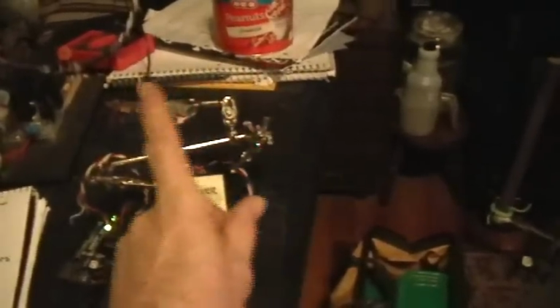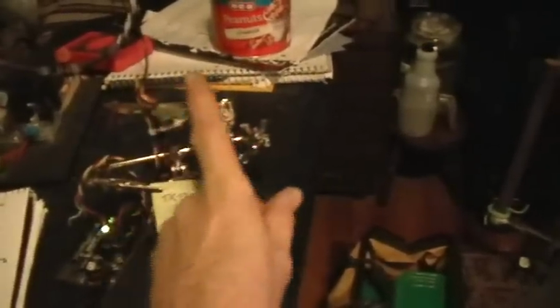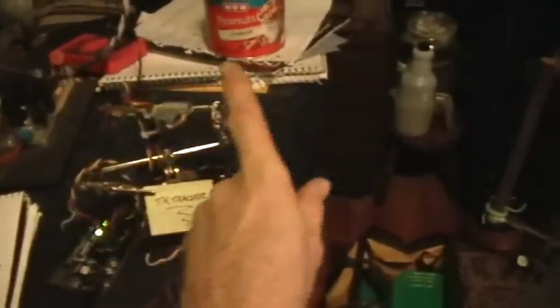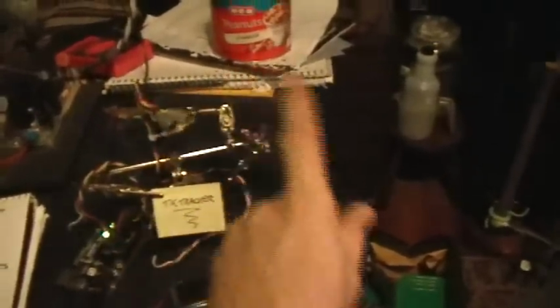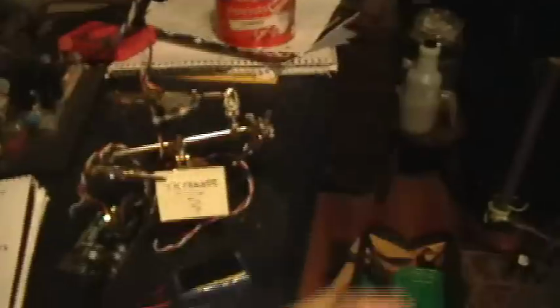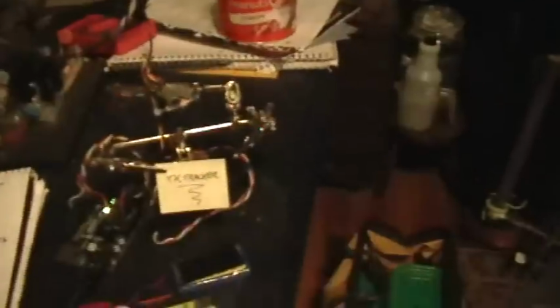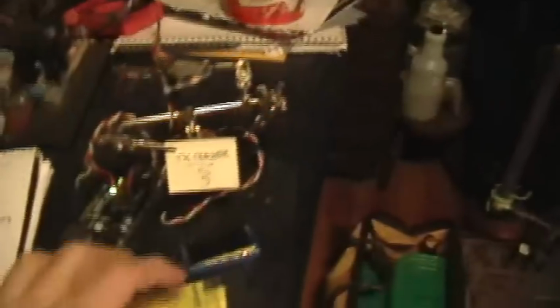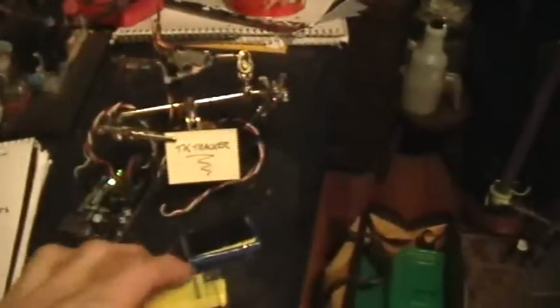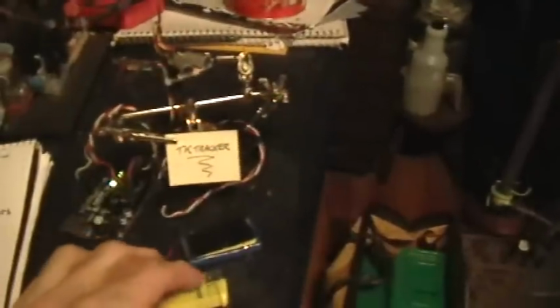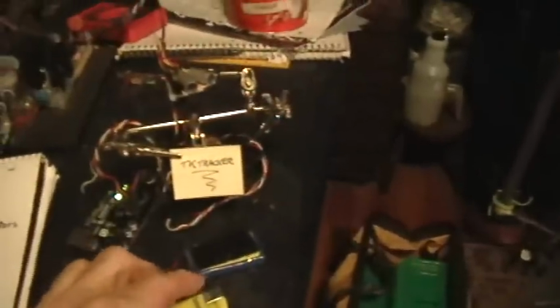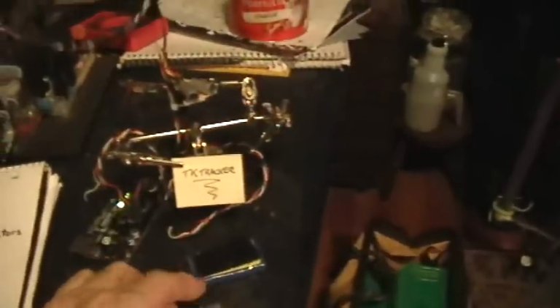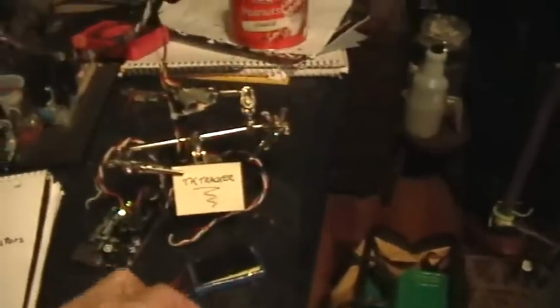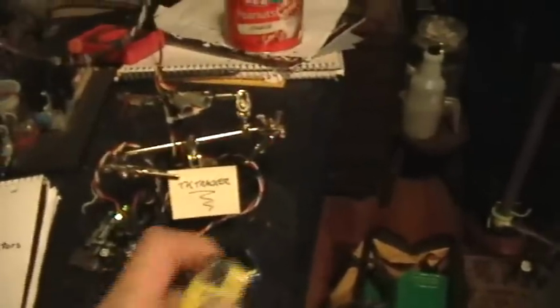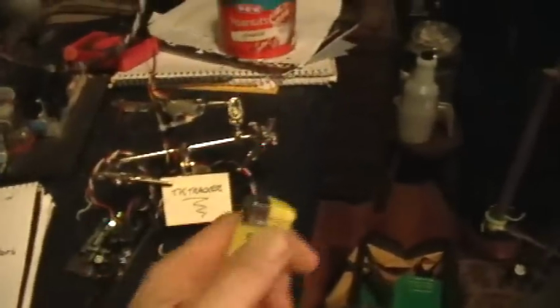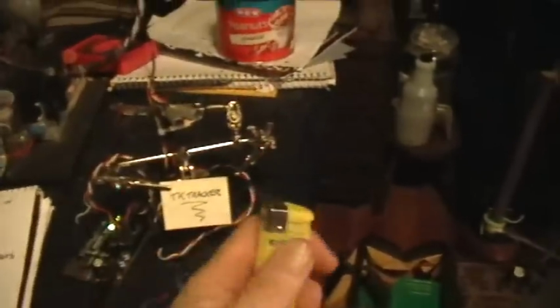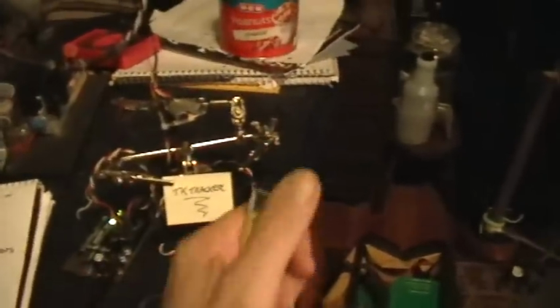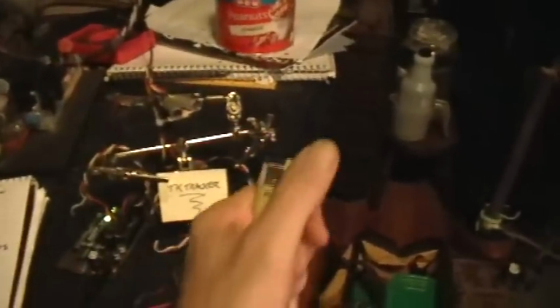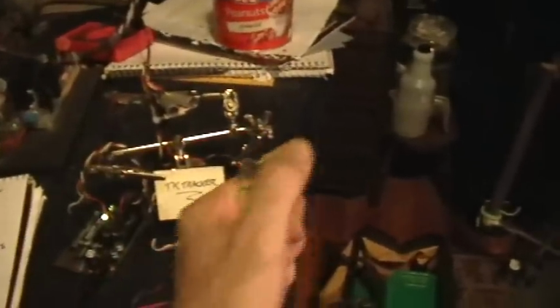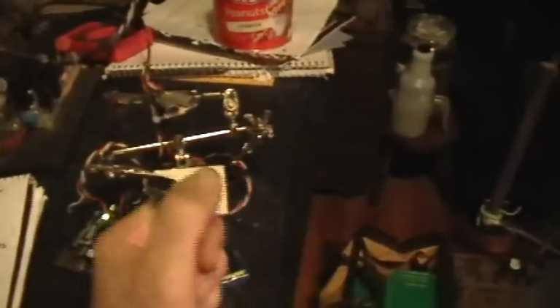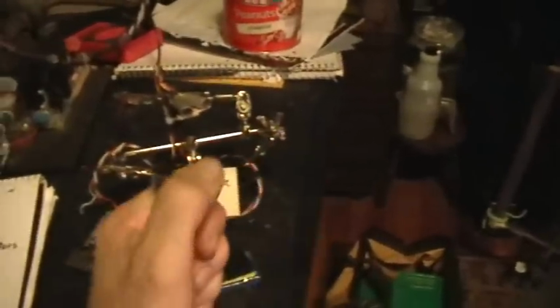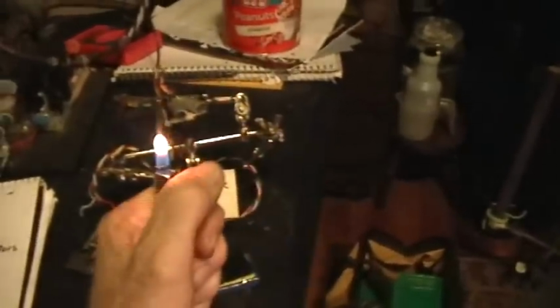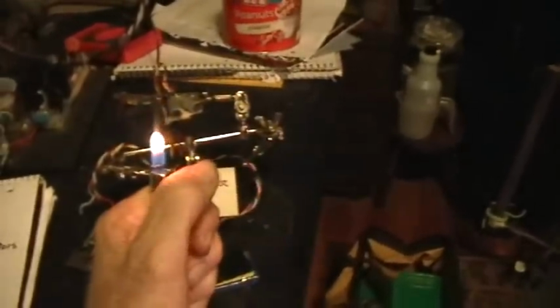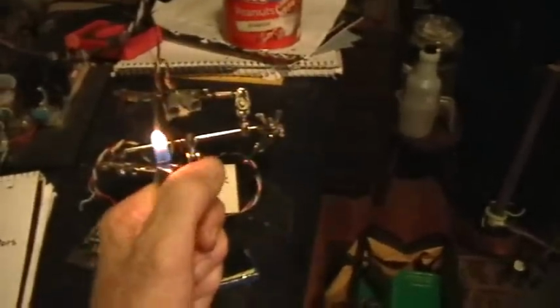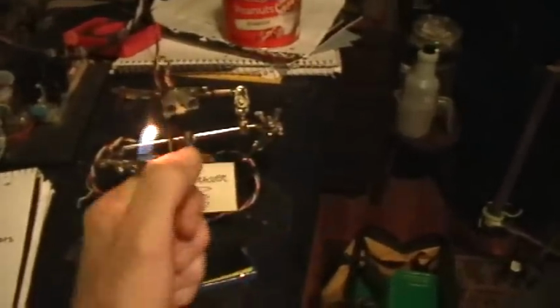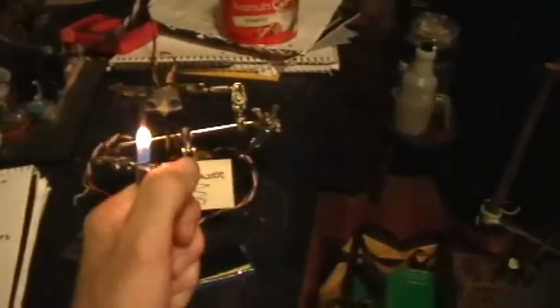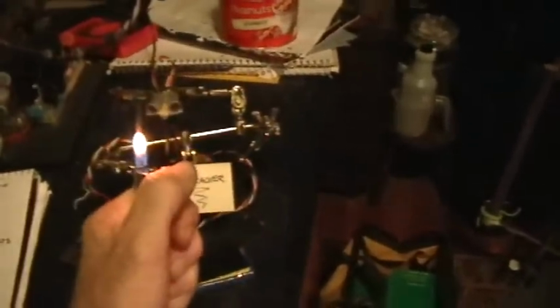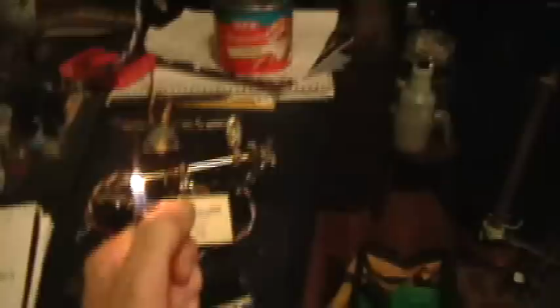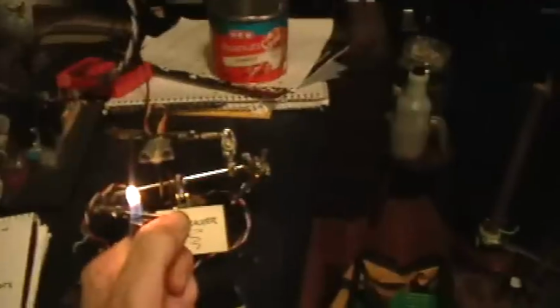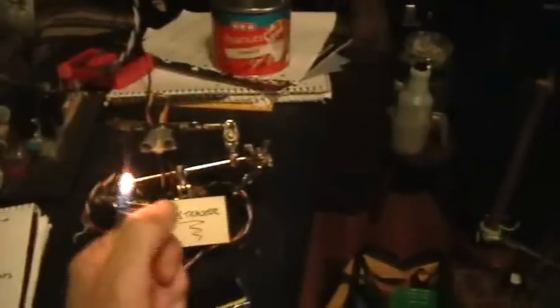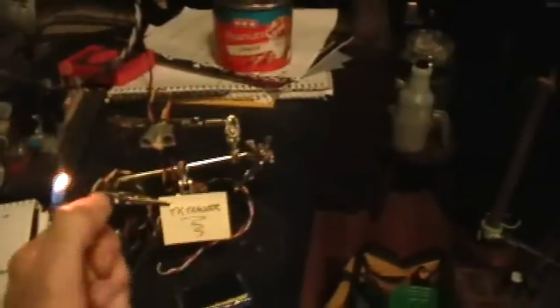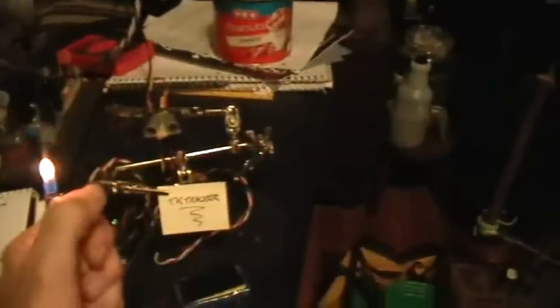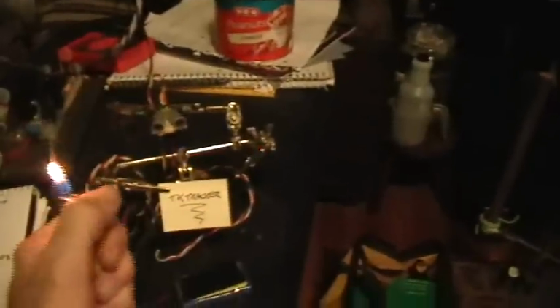You can also wire it to track shadows or dark spots, but it's kind of easier to track light with it, I think.